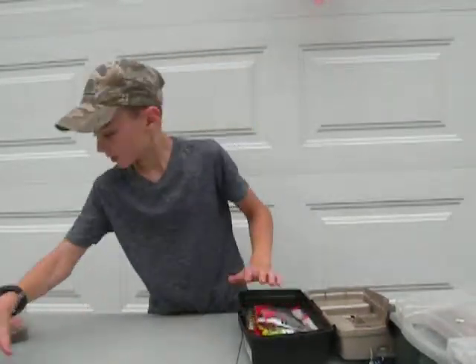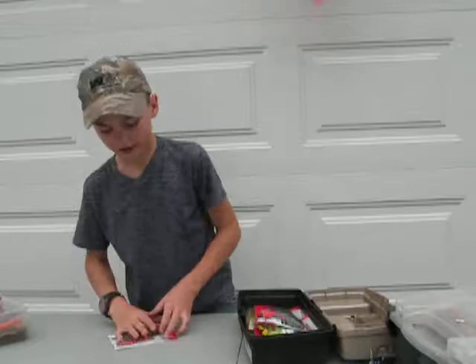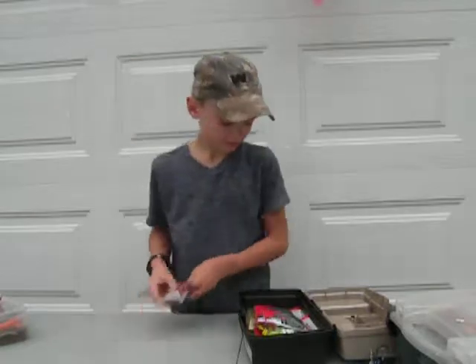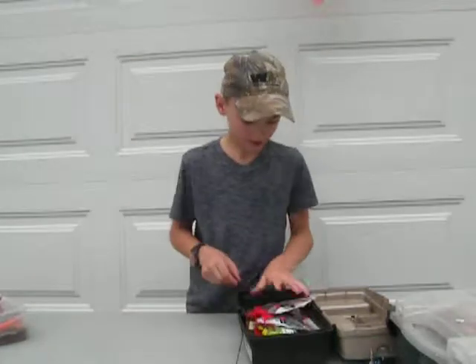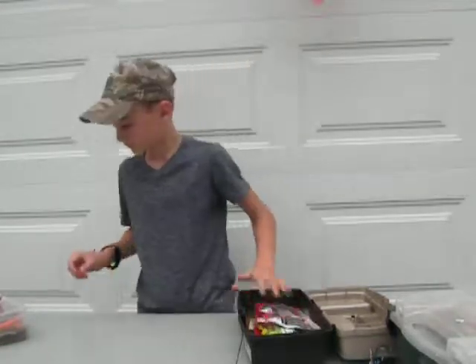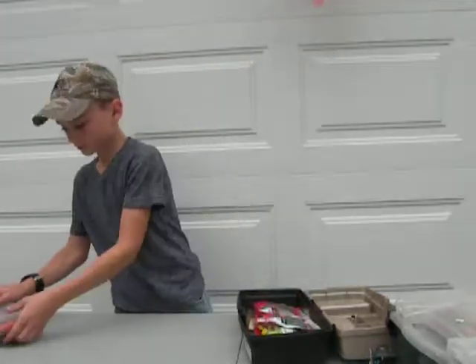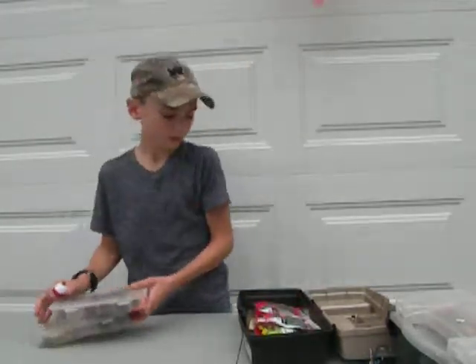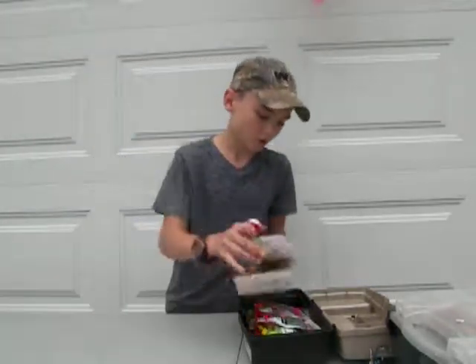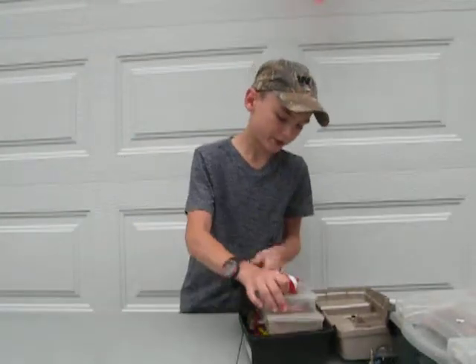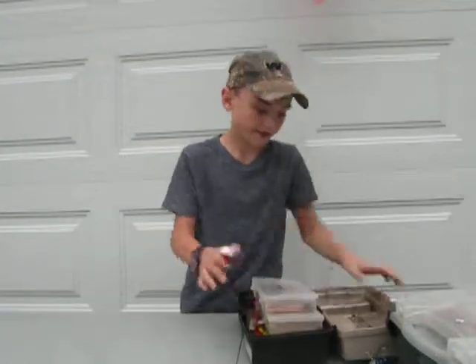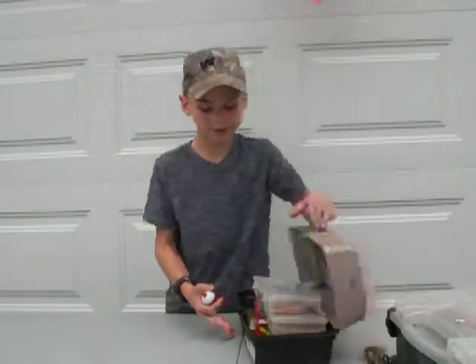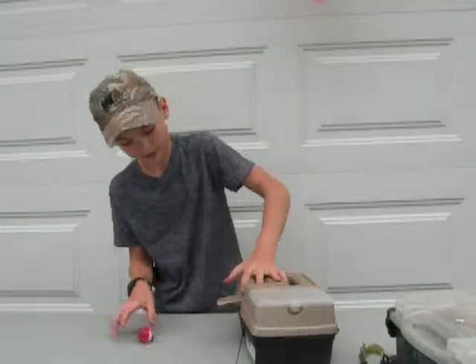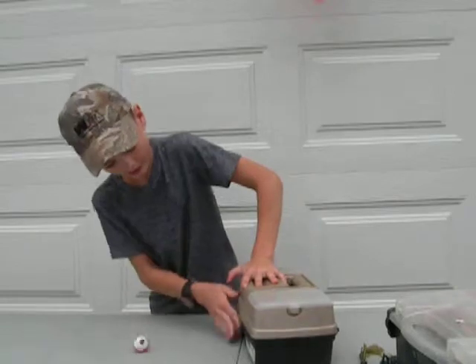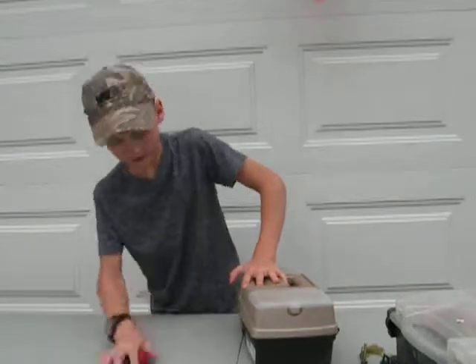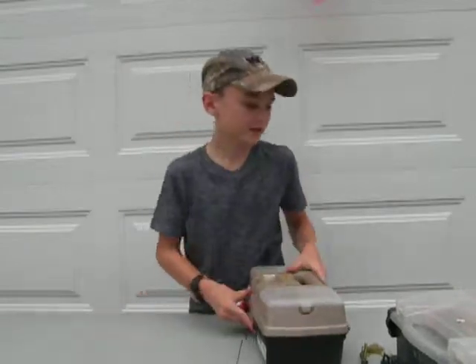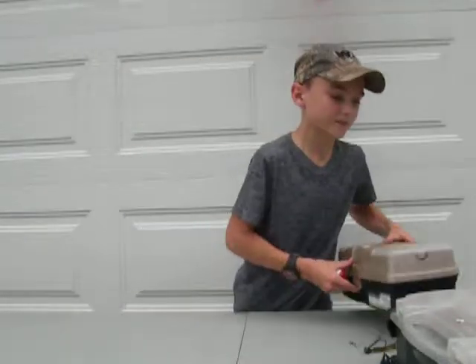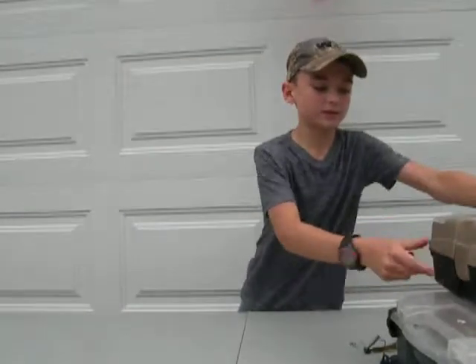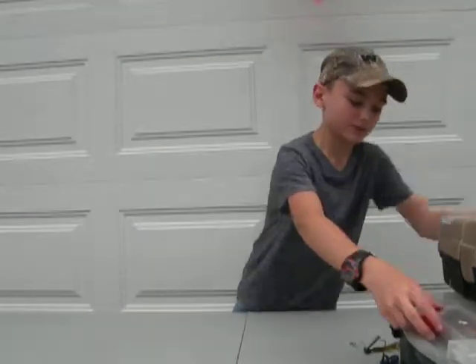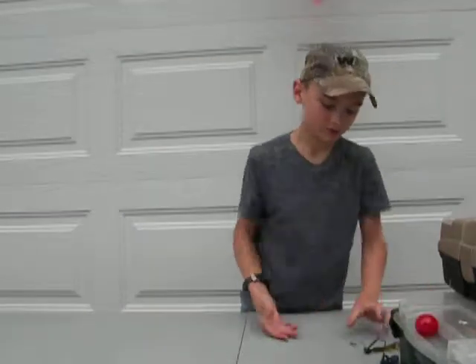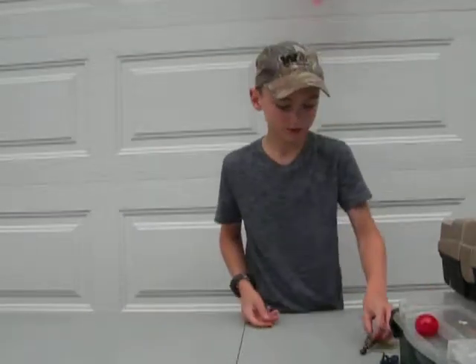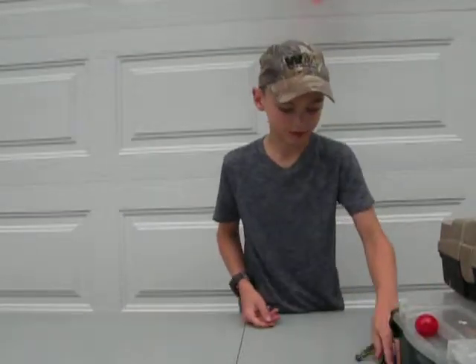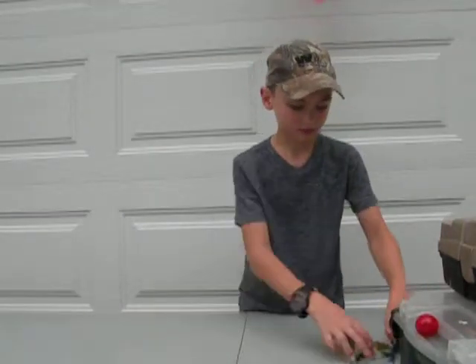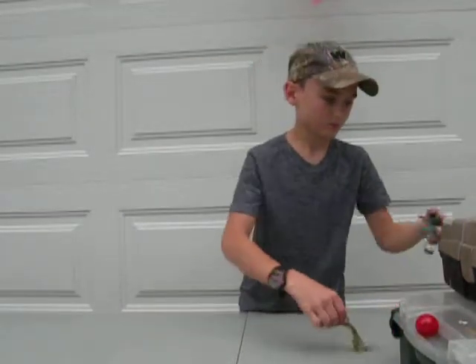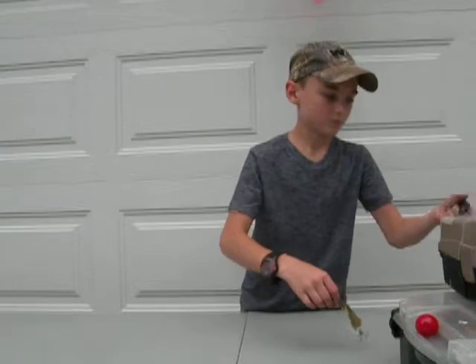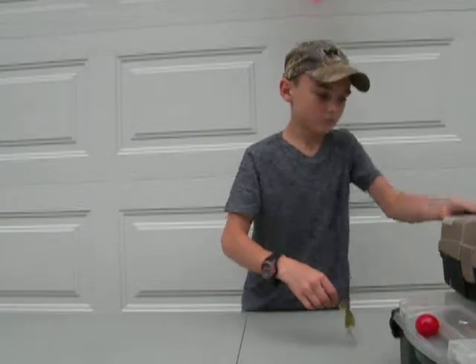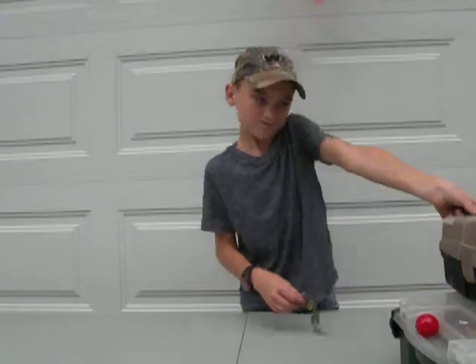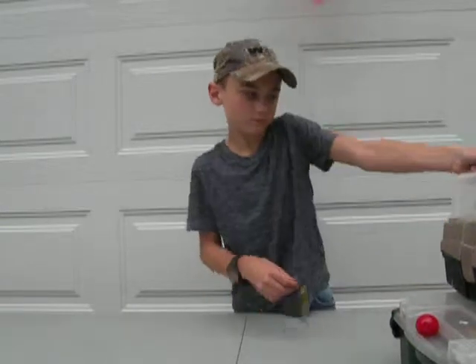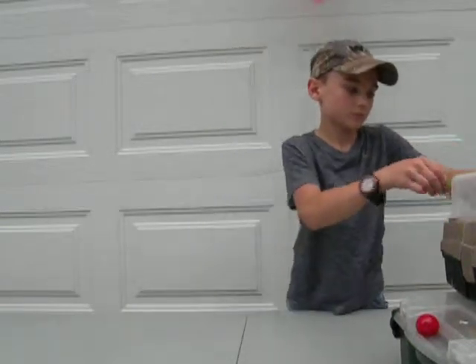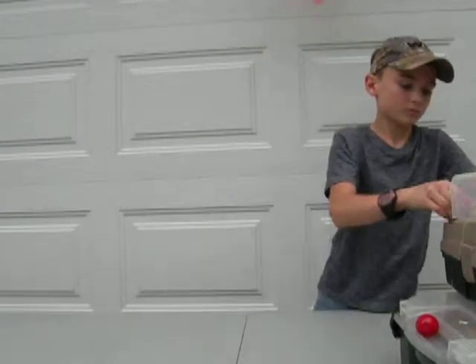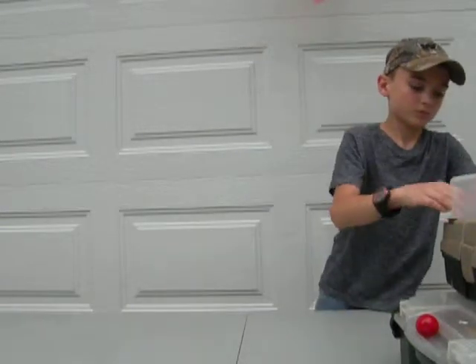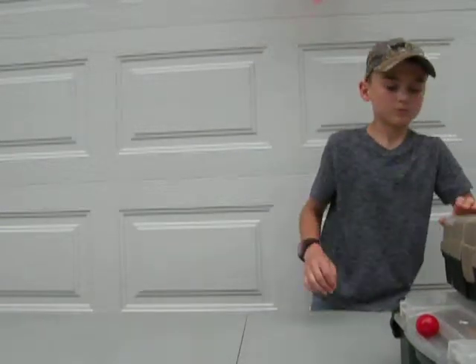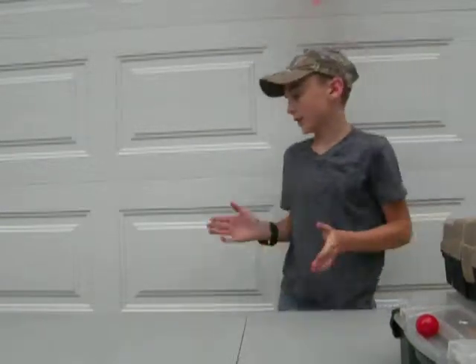I don't like giving out my stuff very much. People call me greedy but hey - you give it to somebody and then you don't have it anymore.